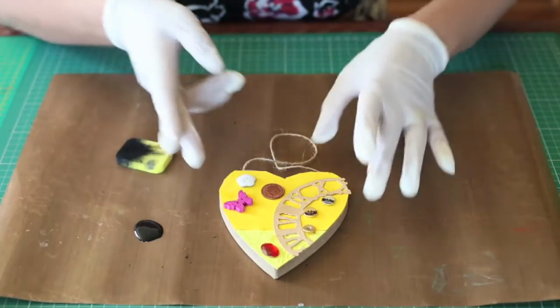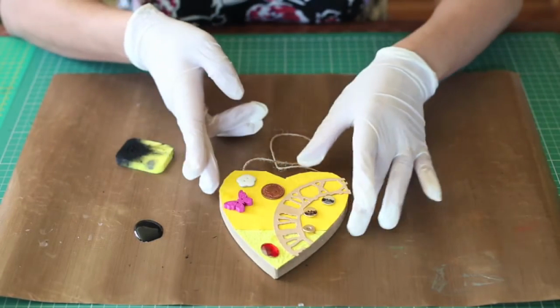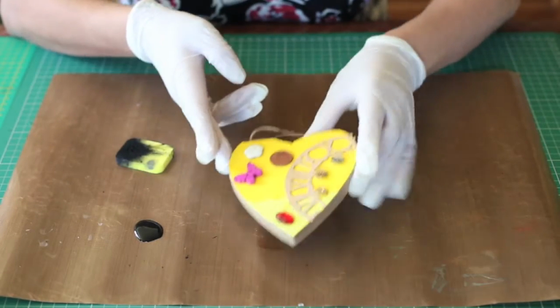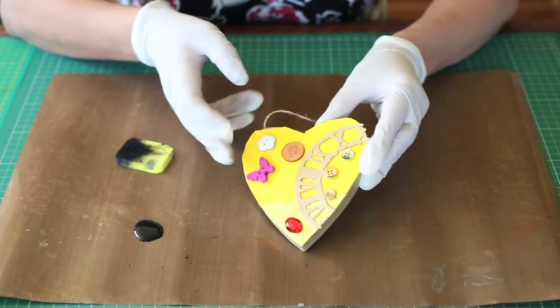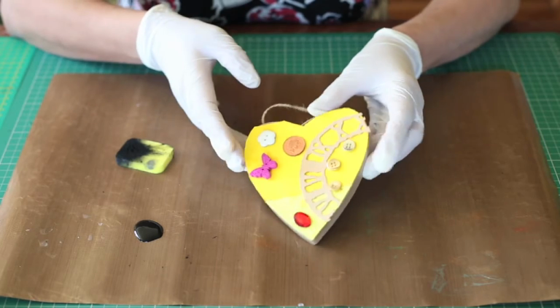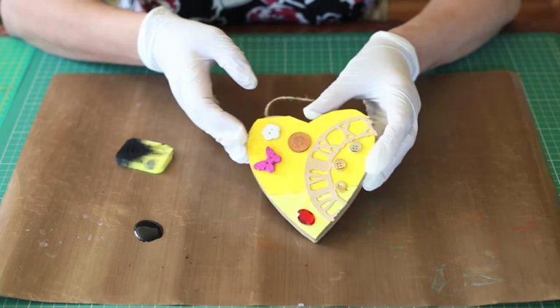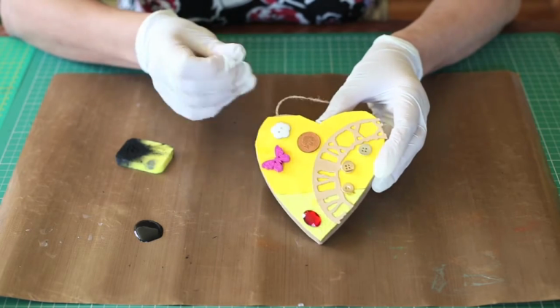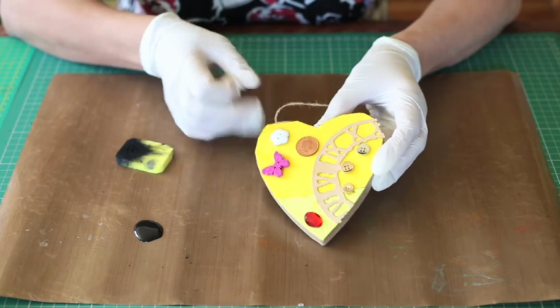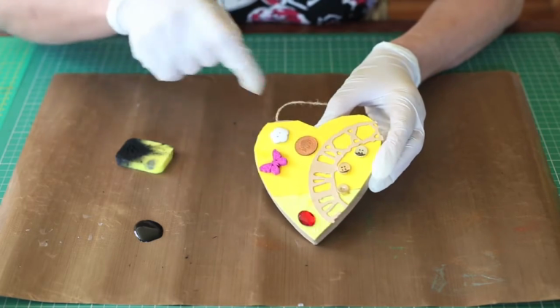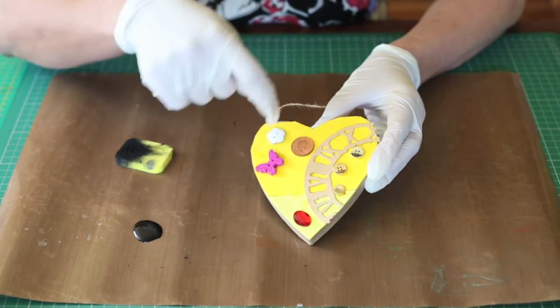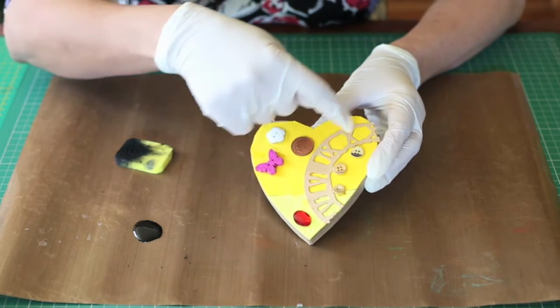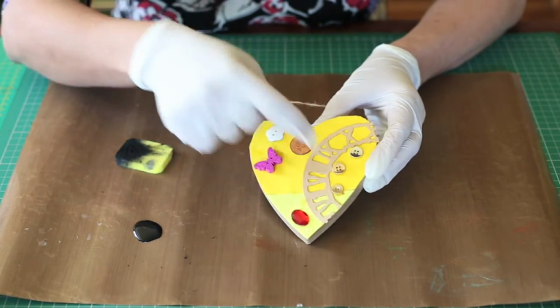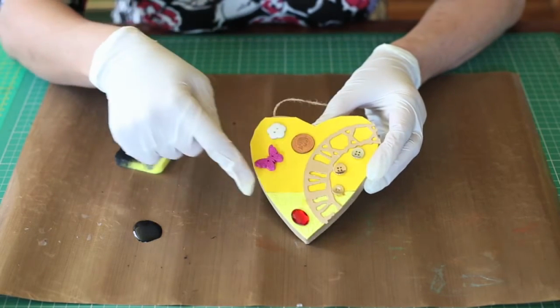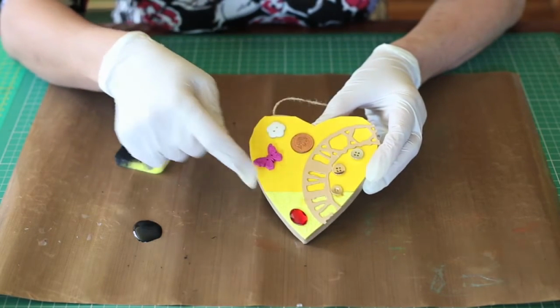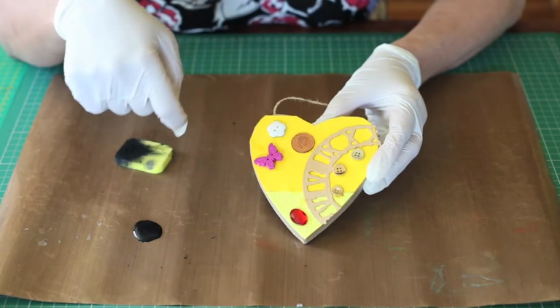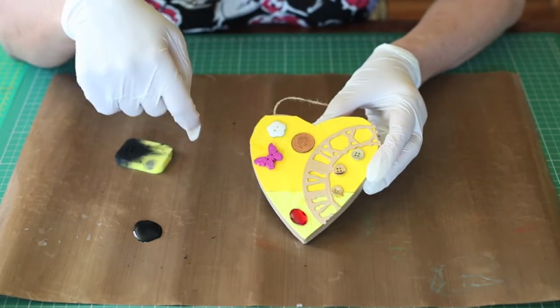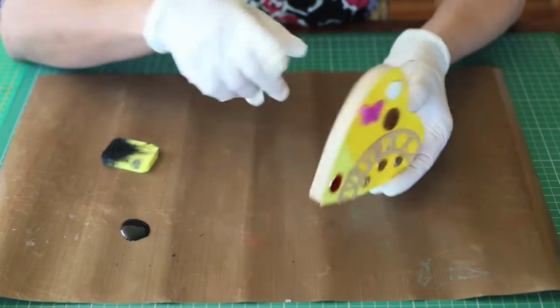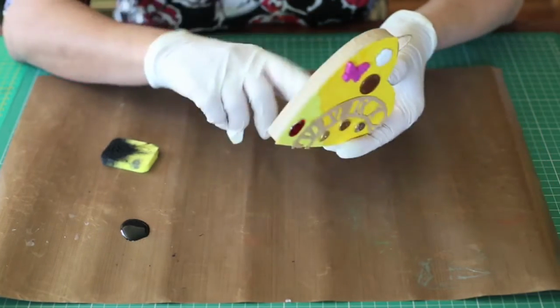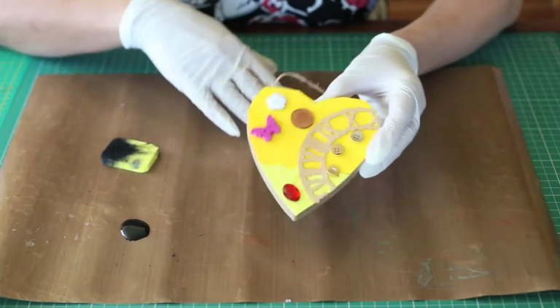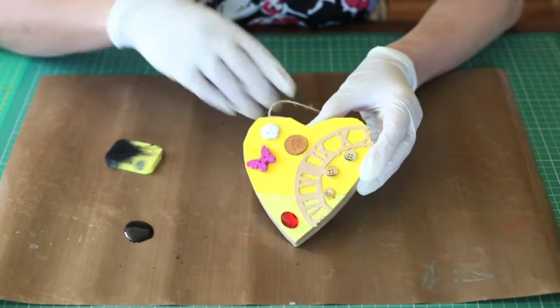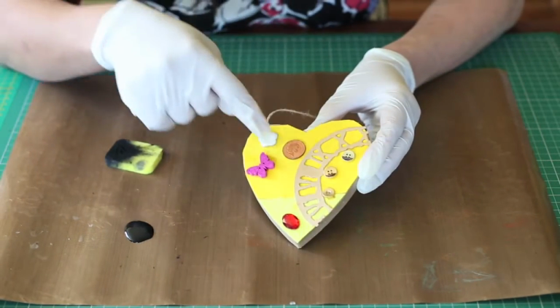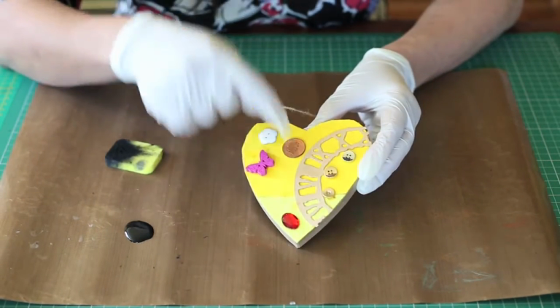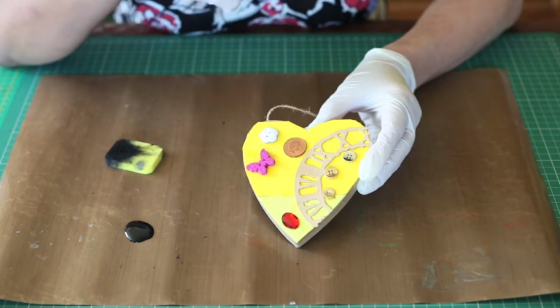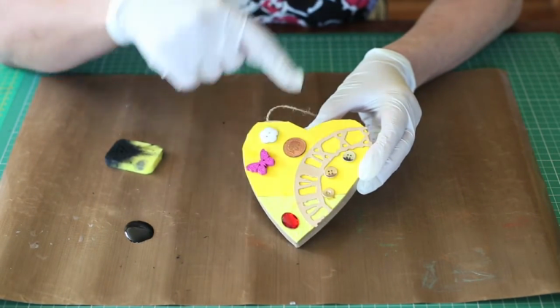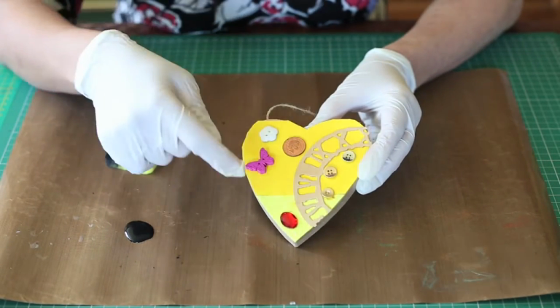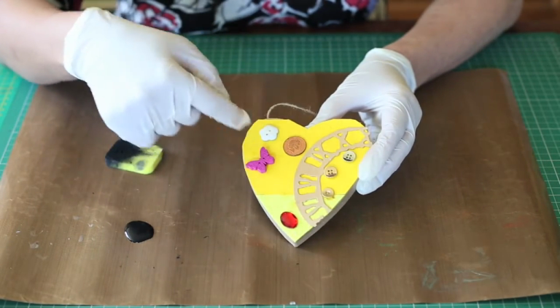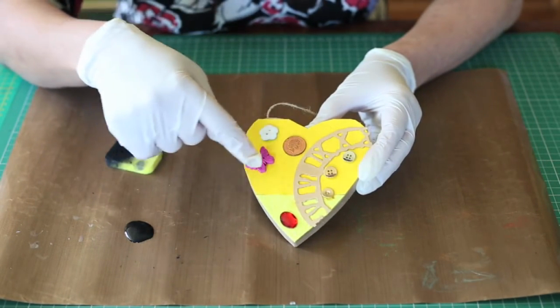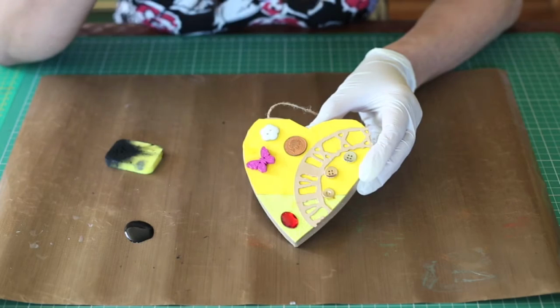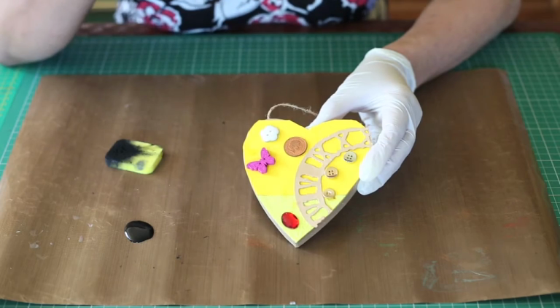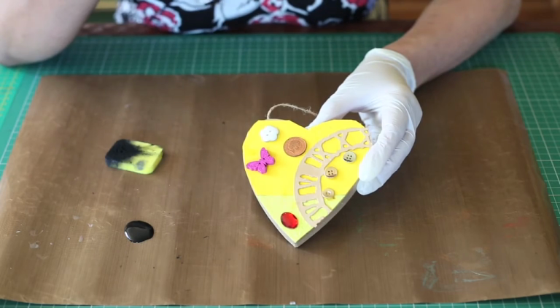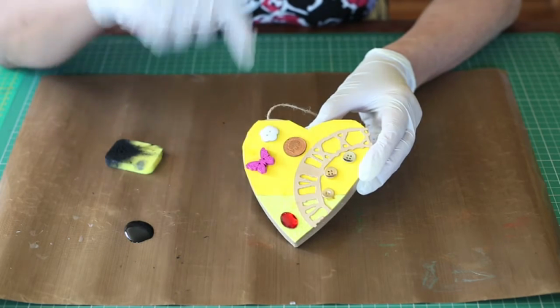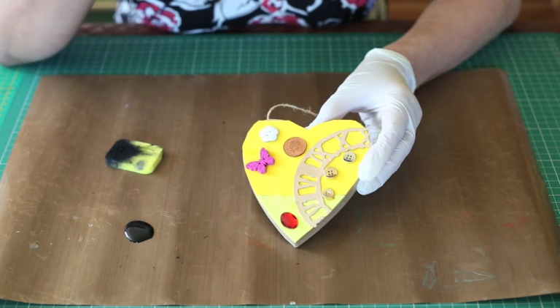So here's another project that I've already got everything stuck down and it's dried. As you can see, again, I've got some die cuts — I've got some embossed card on top of this paper mache heart. I've stuck a penny on, buttons, gems, and a little wooden butterfly button.